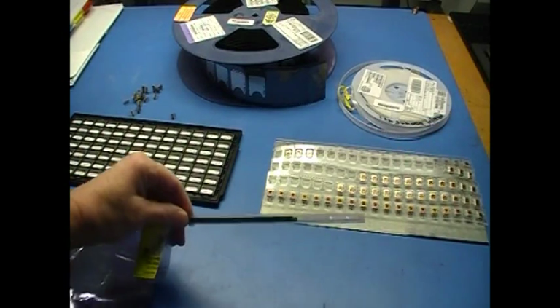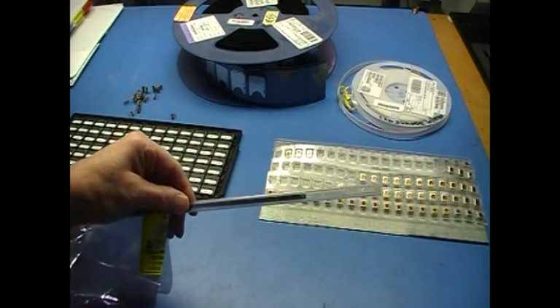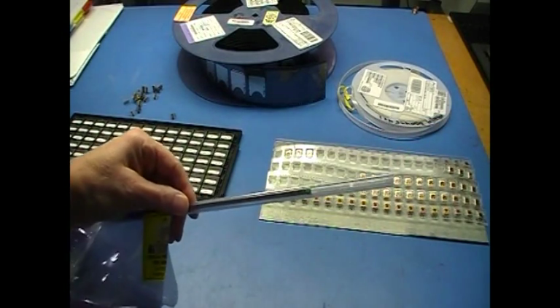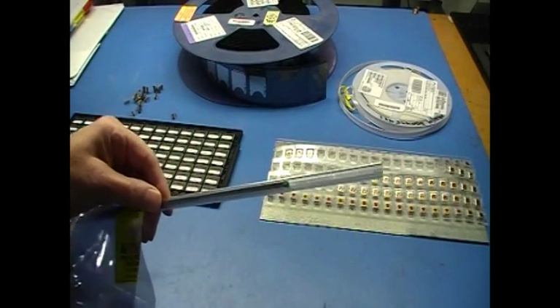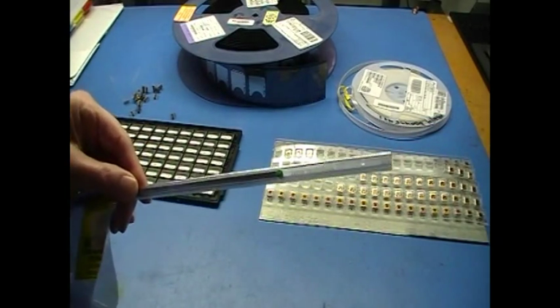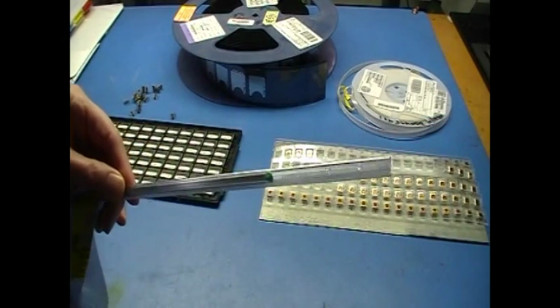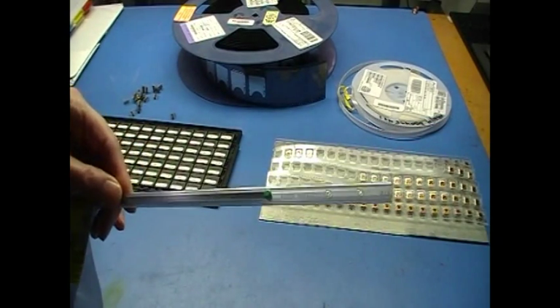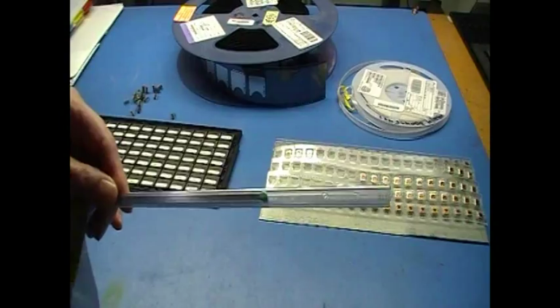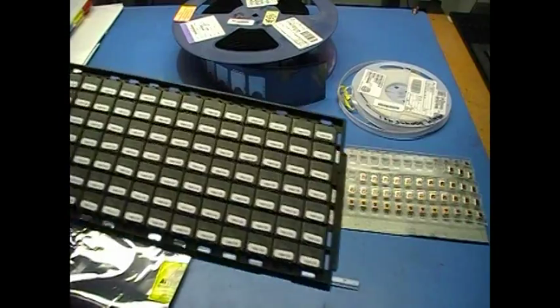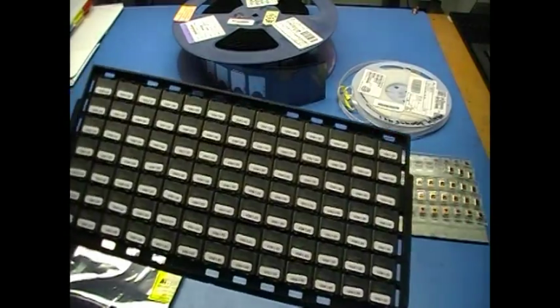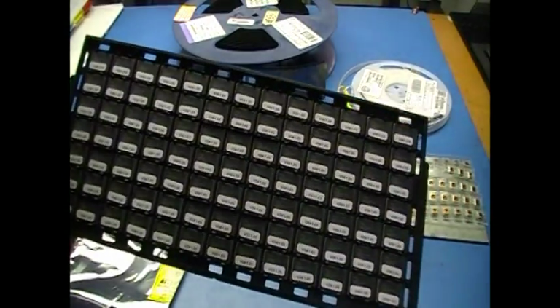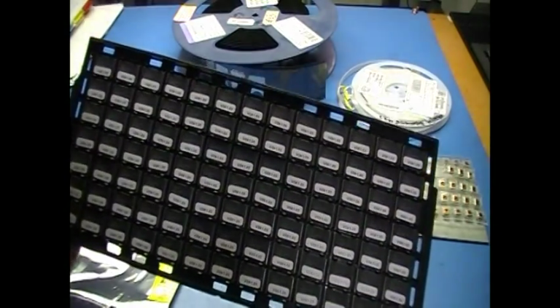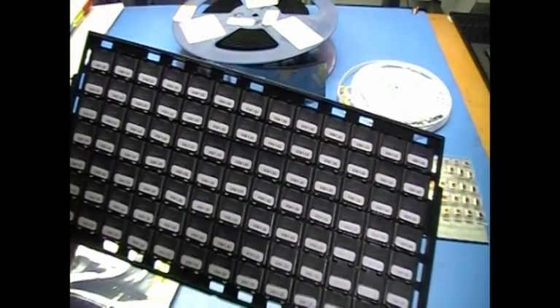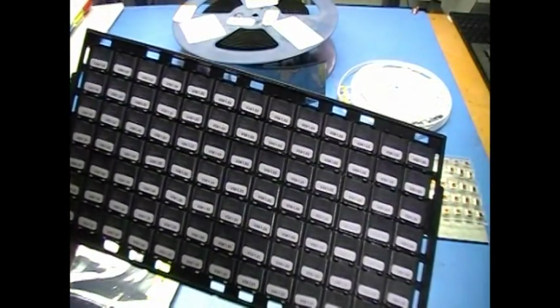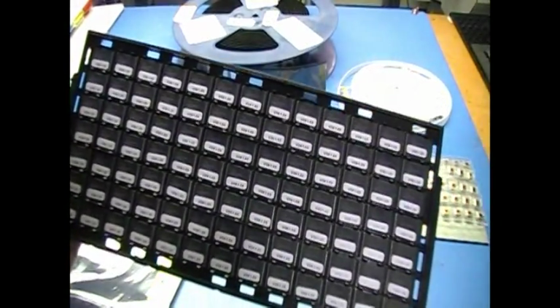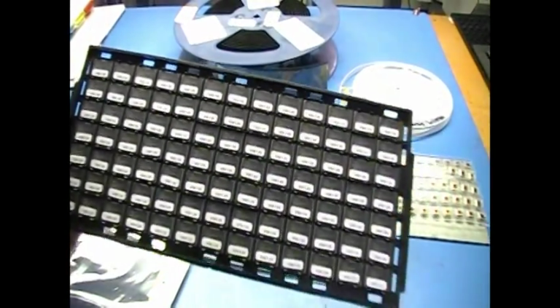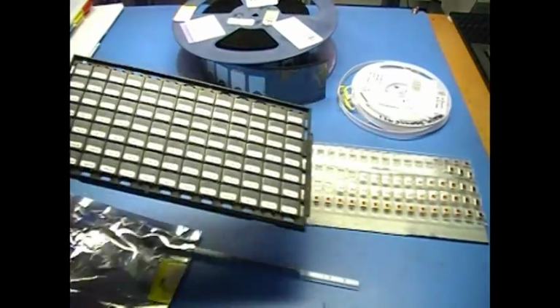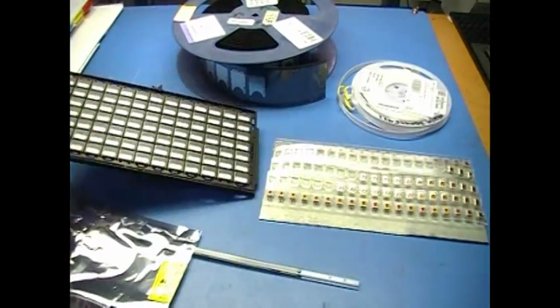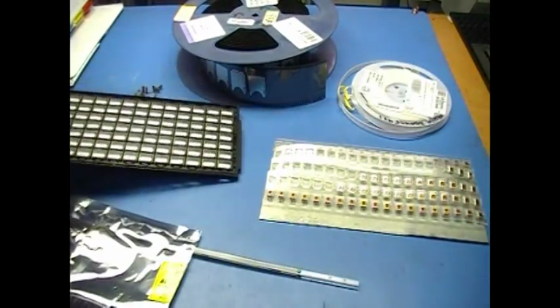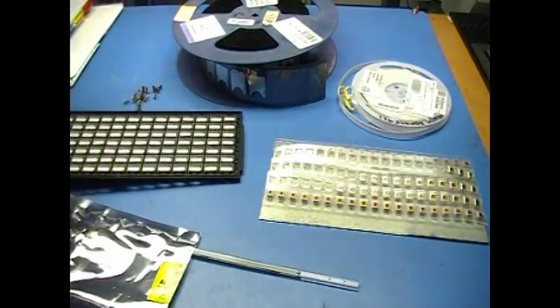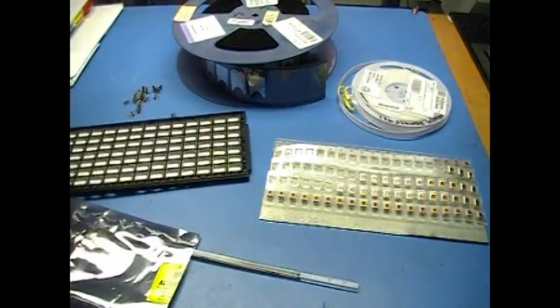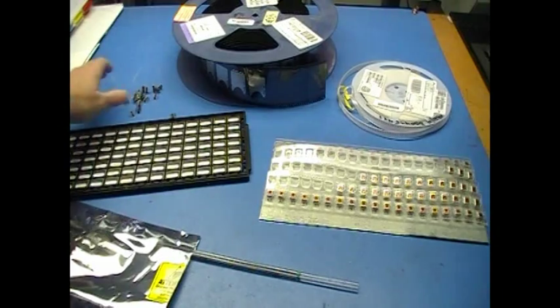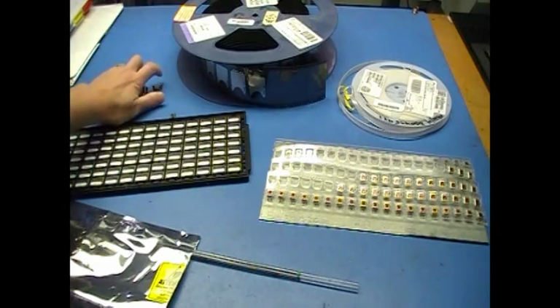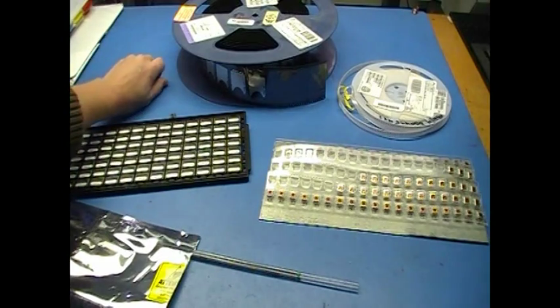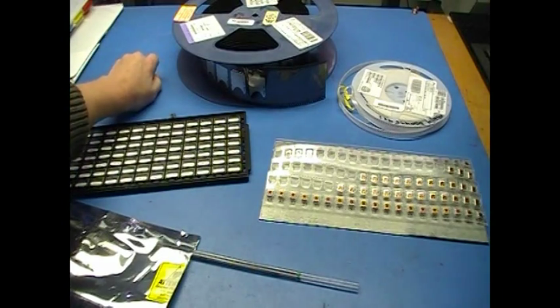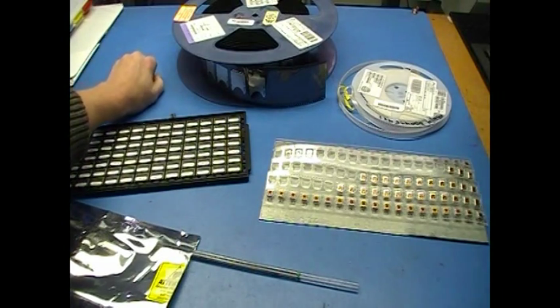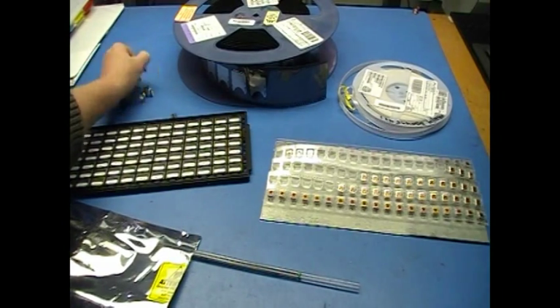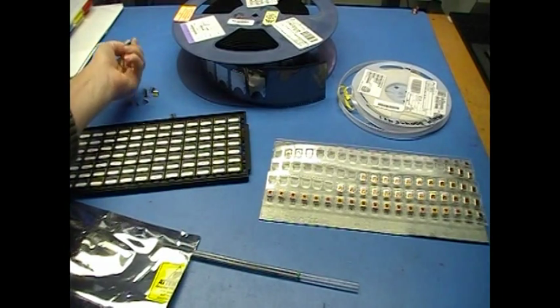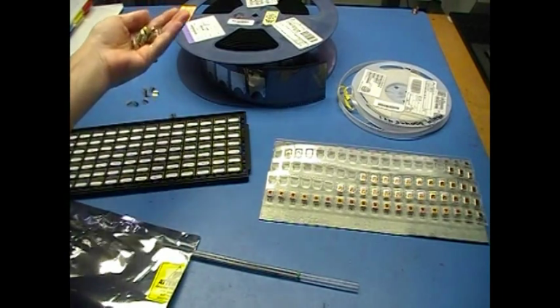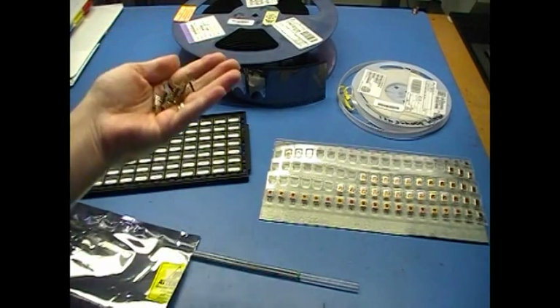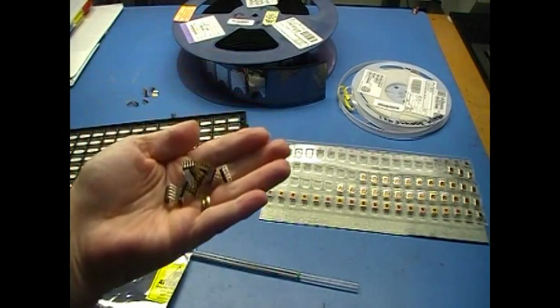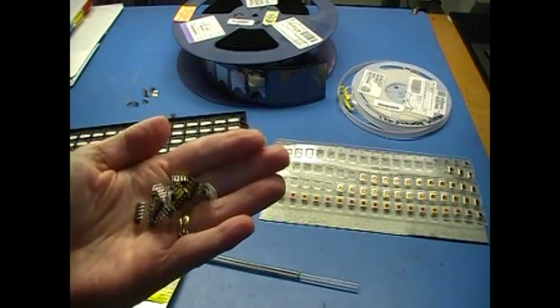Tubes are another option, and trays are popular for larger components especially. And finally, some components are sold in bulk.